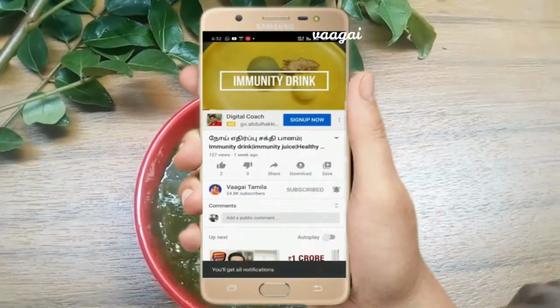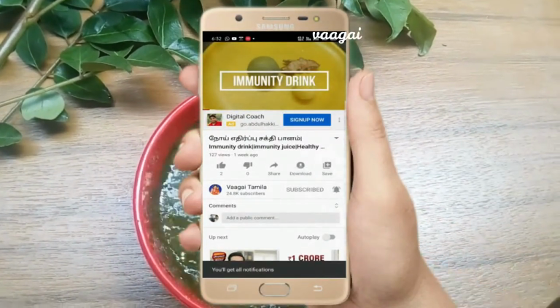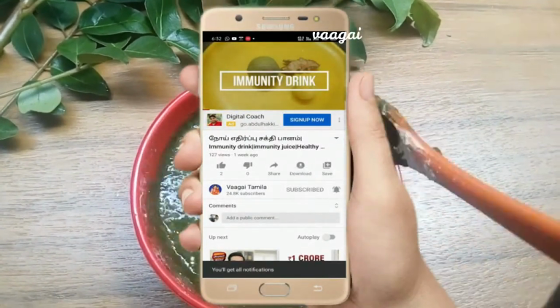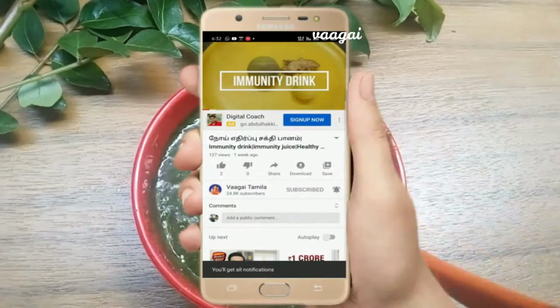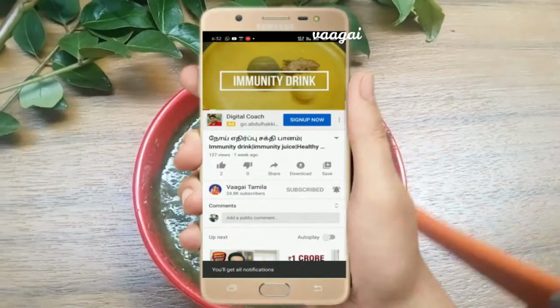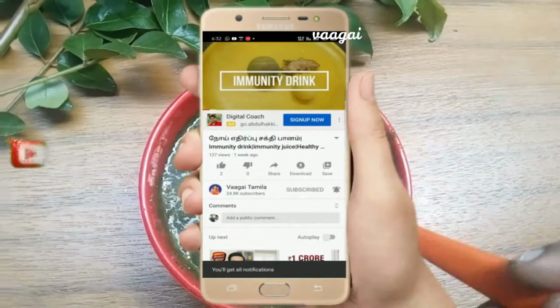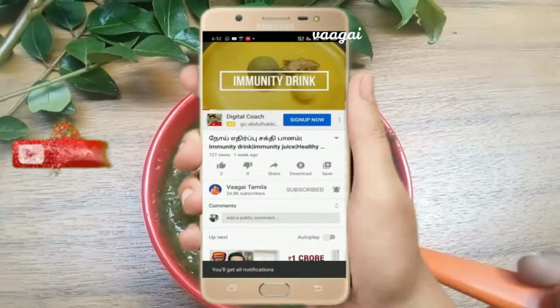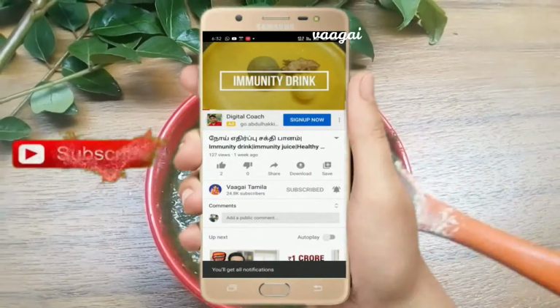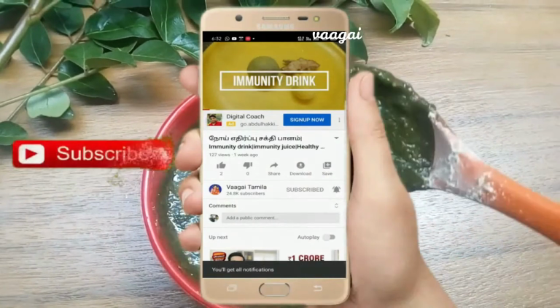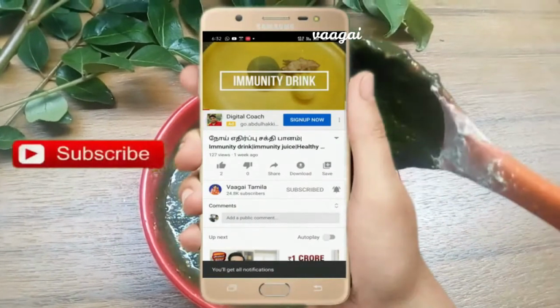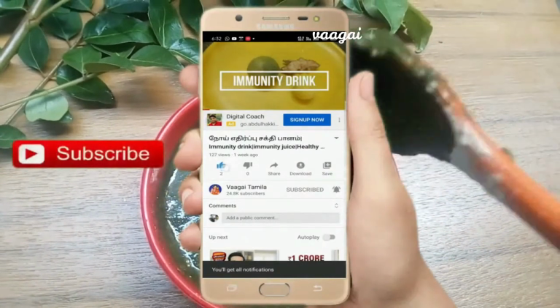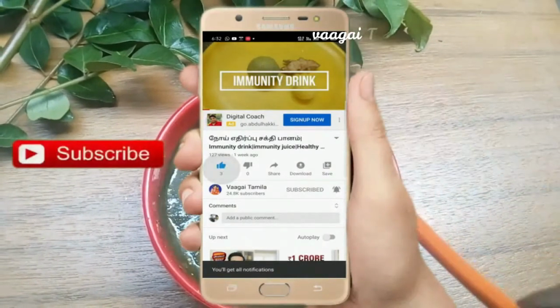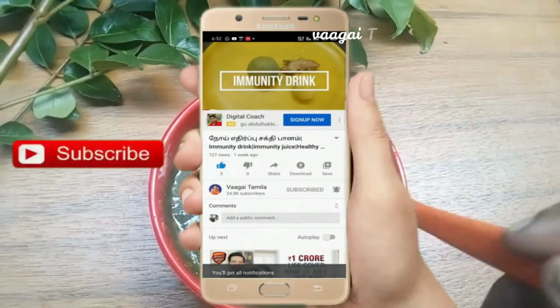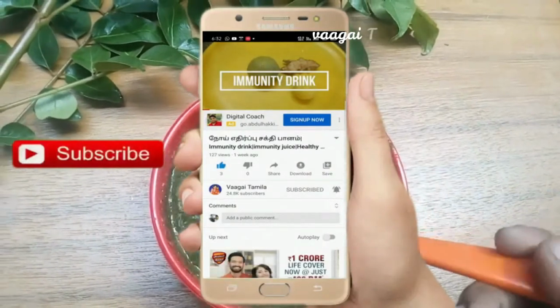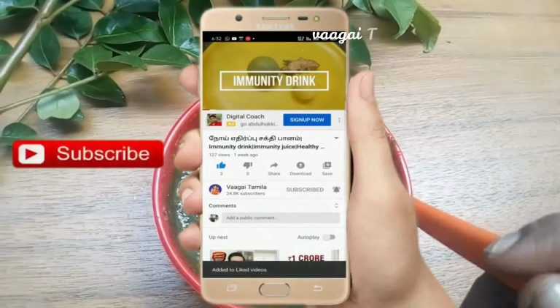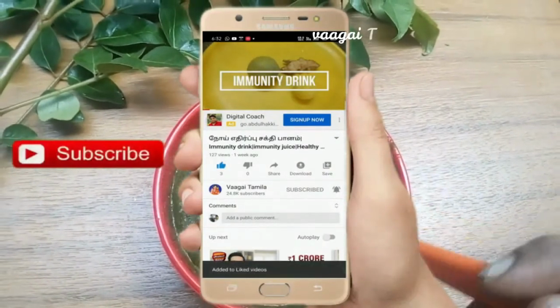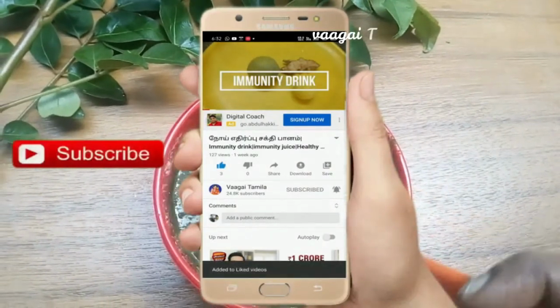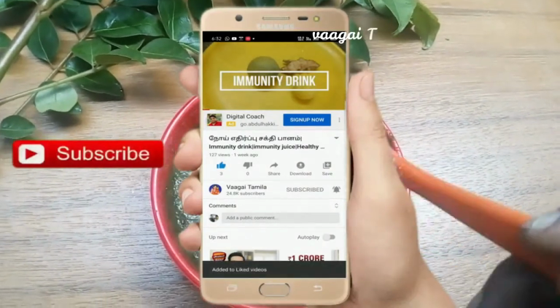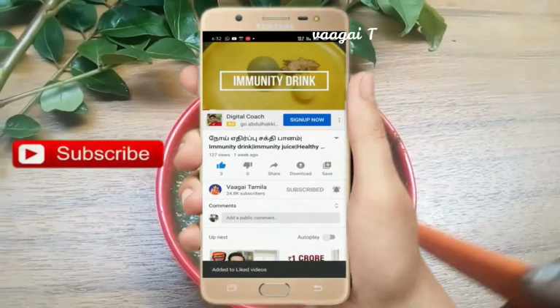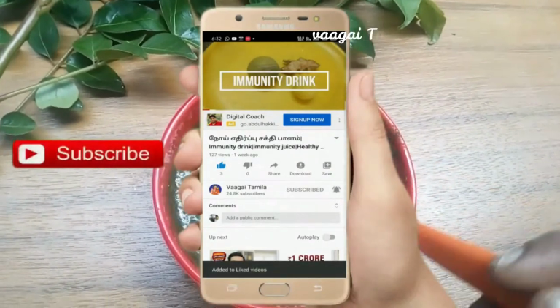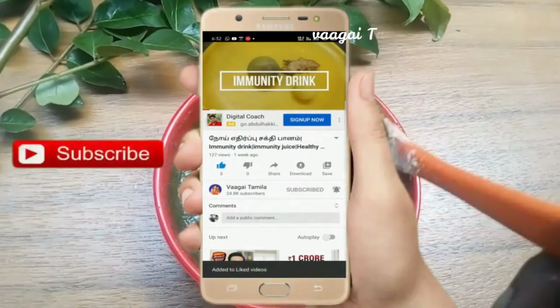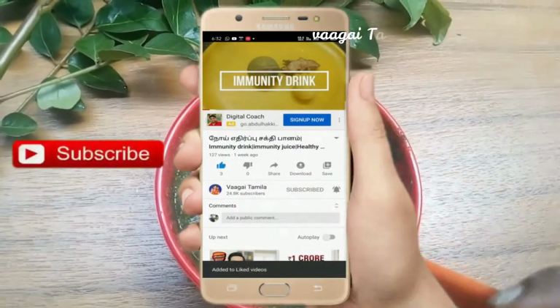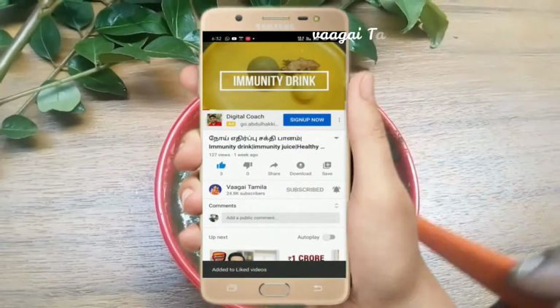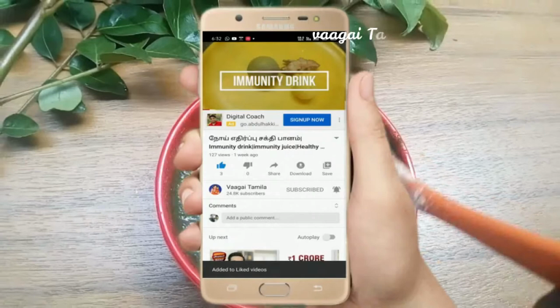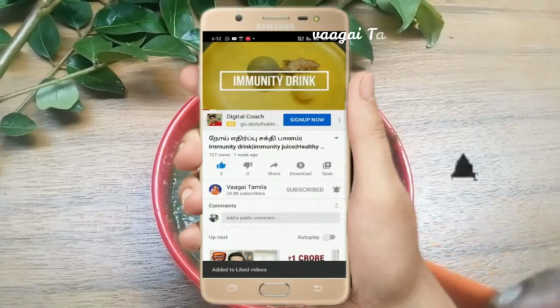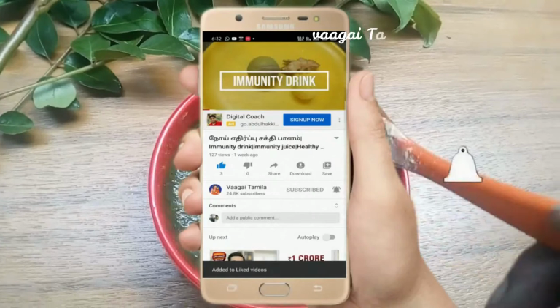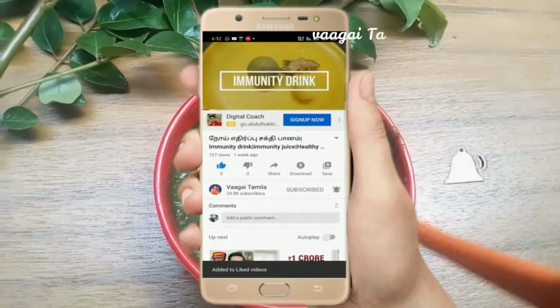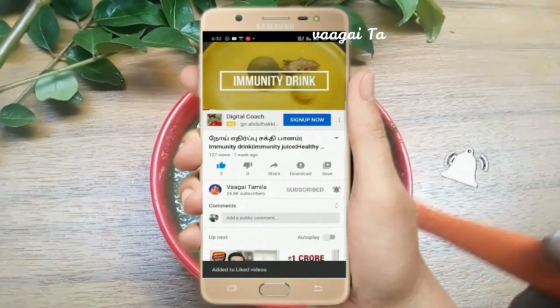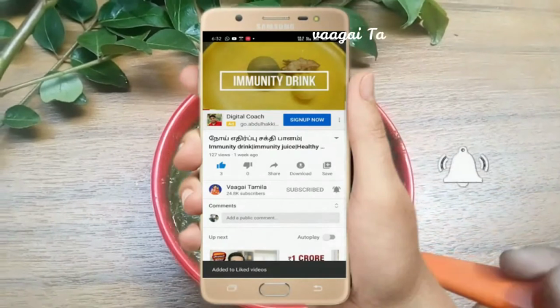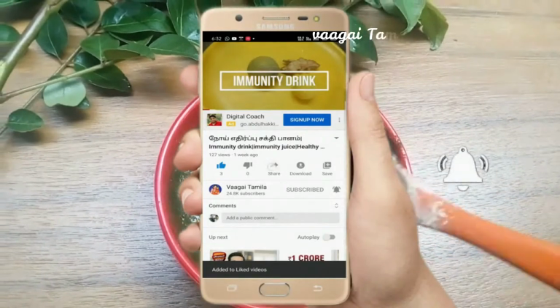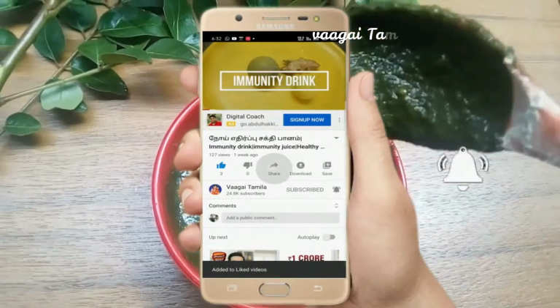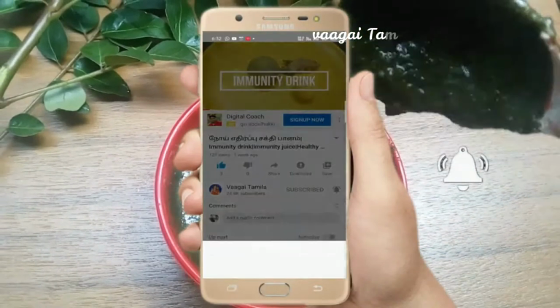Click on the notification button. Please share the video.